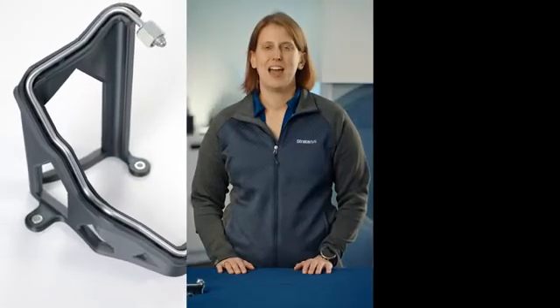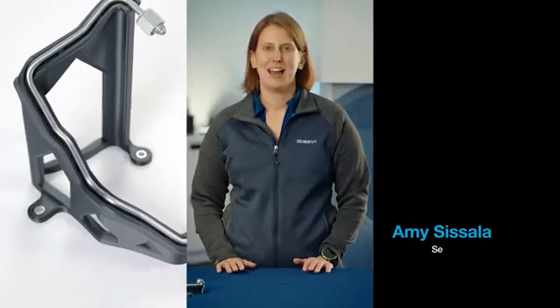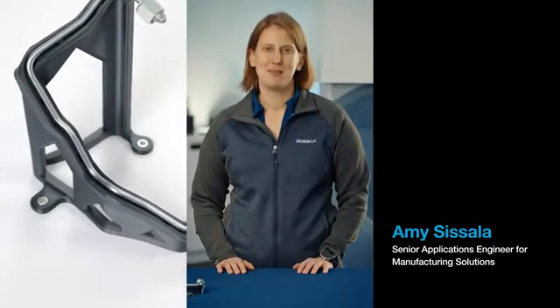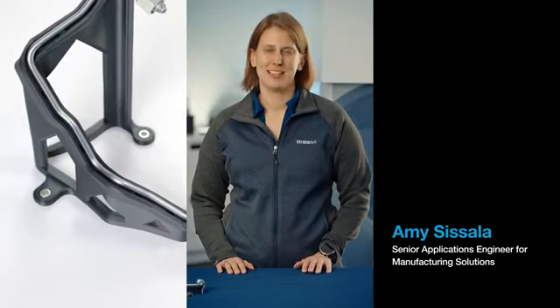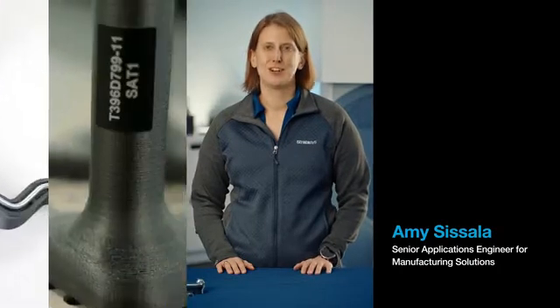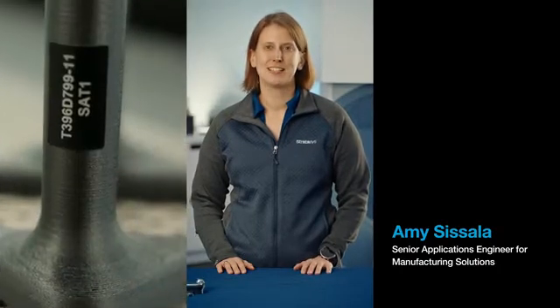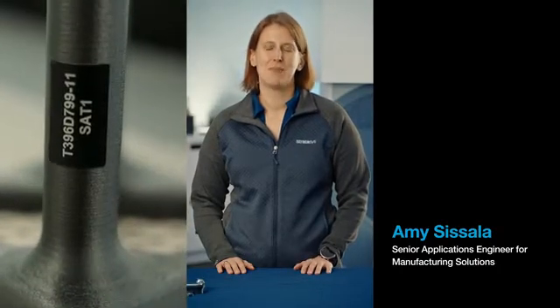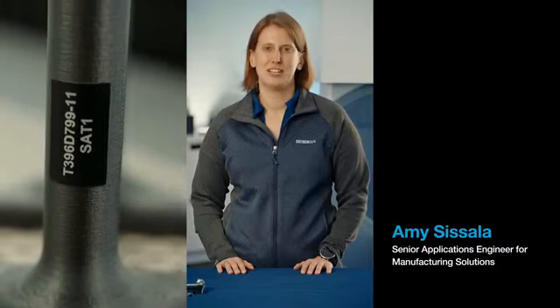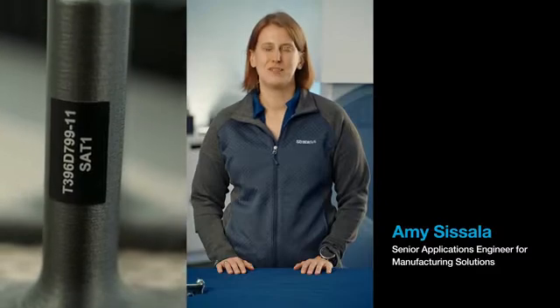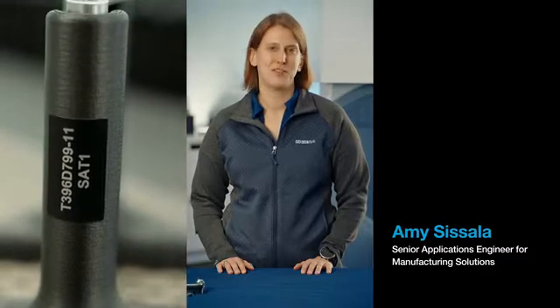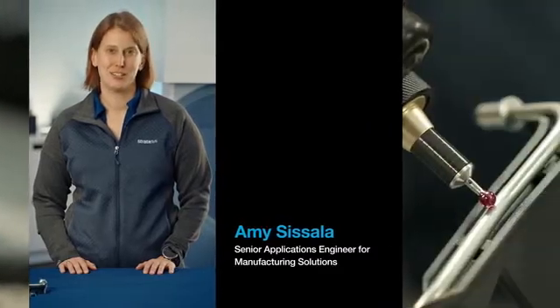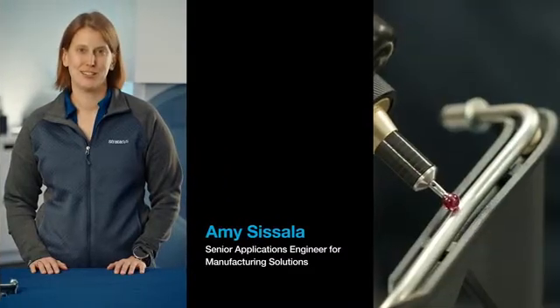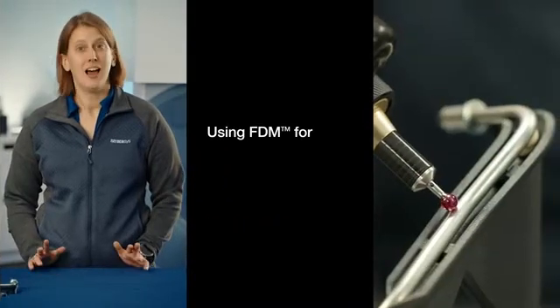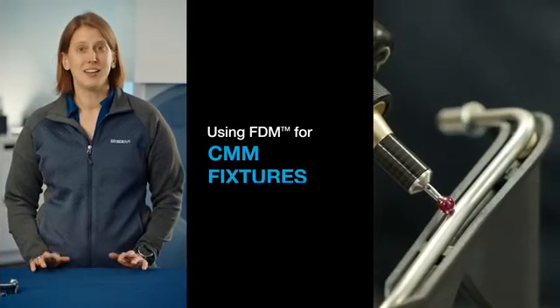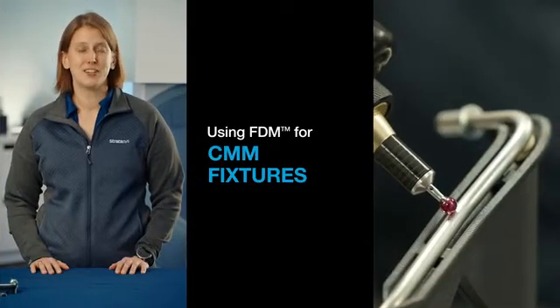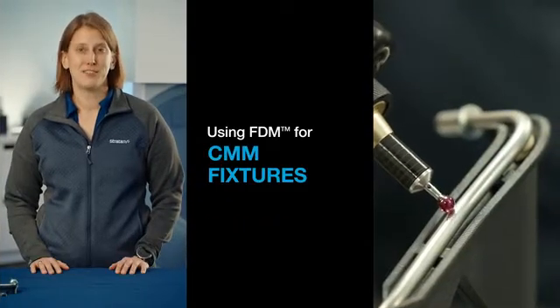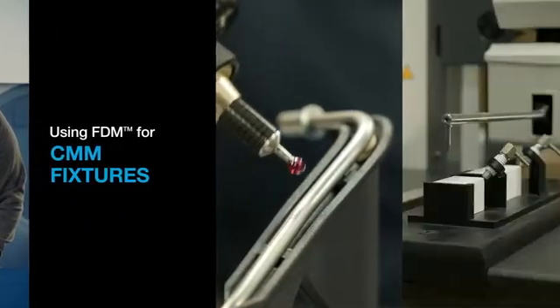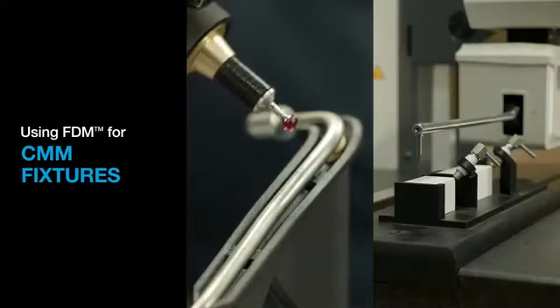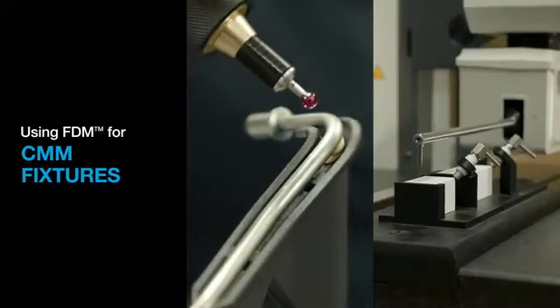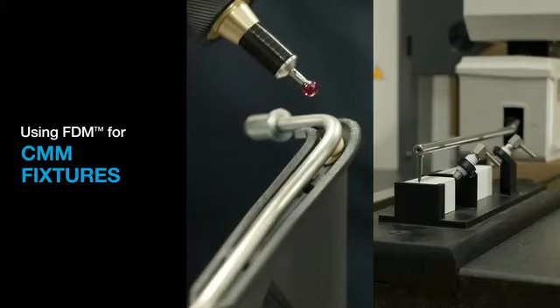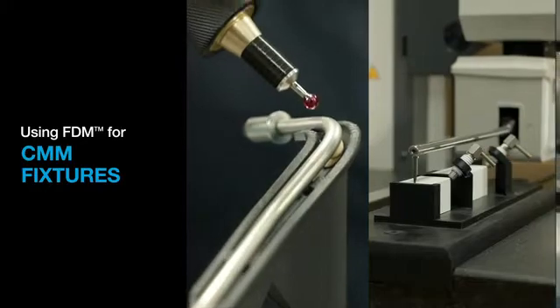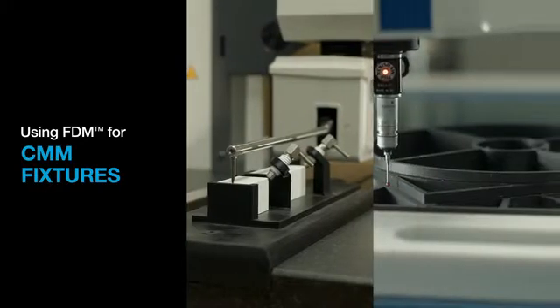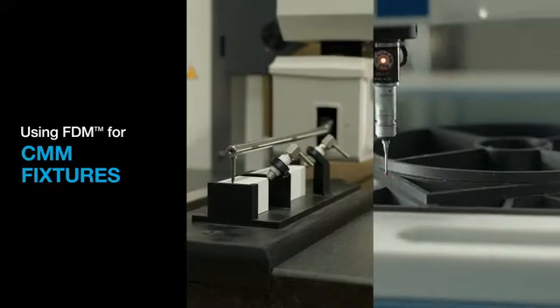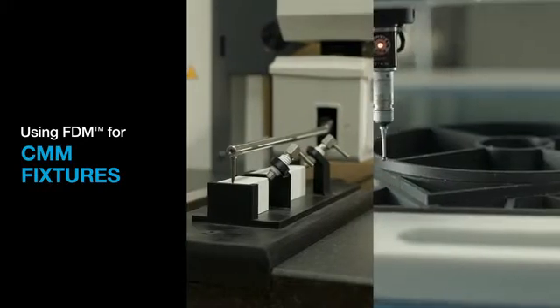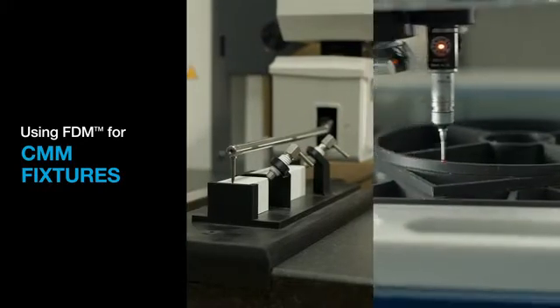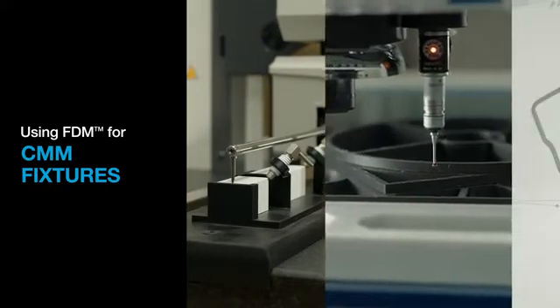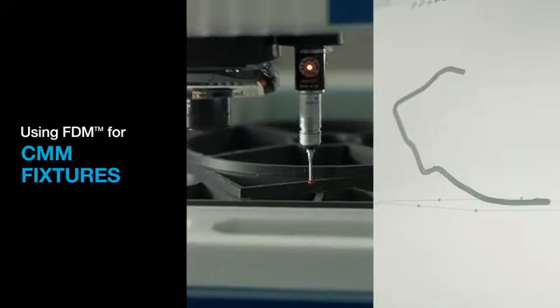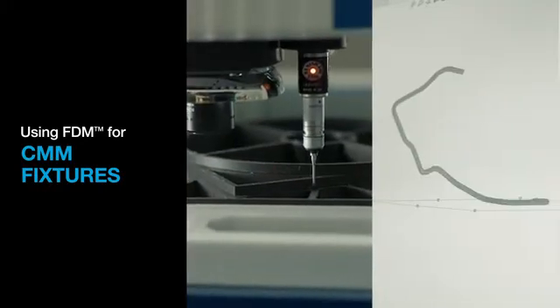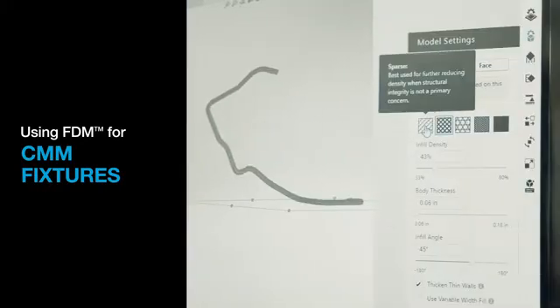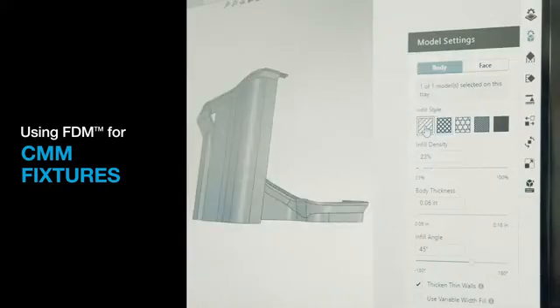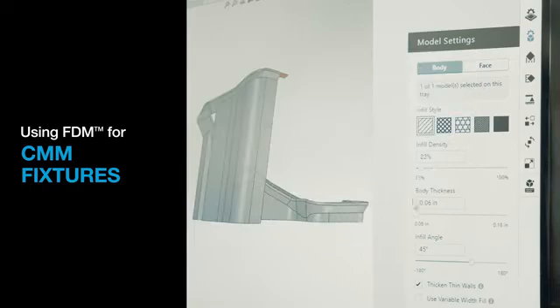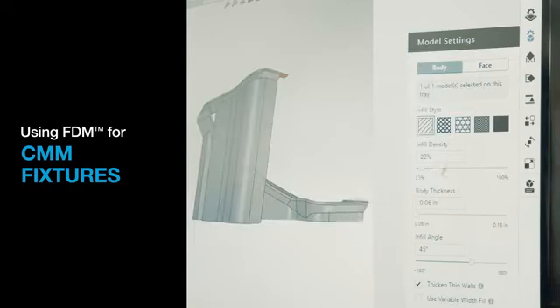Hi, I'm Amy Sisla, Stratasys Senior Application Engineer for Manufacturing Solutions. I'd like to show you the benefits of using FDM 3D printing technology for making CMM fixtures and then briefly show you the key steps in designing them.